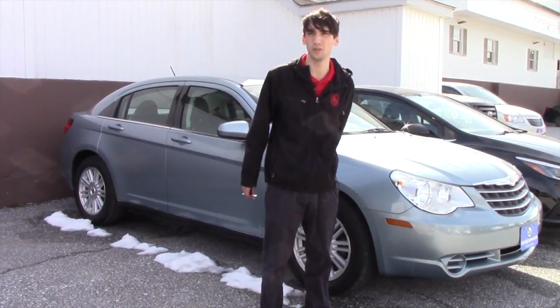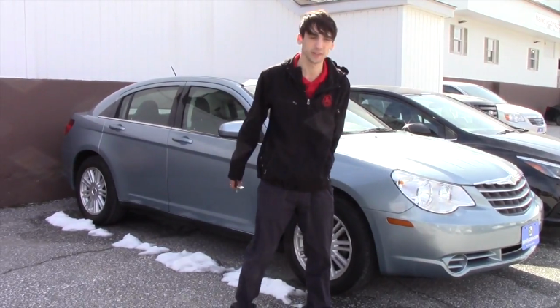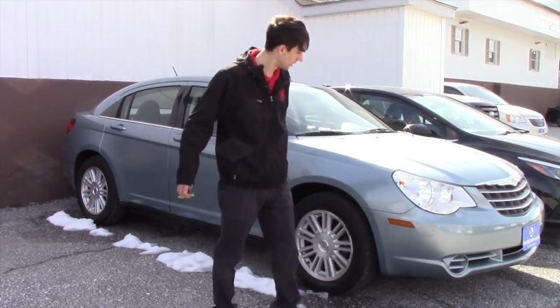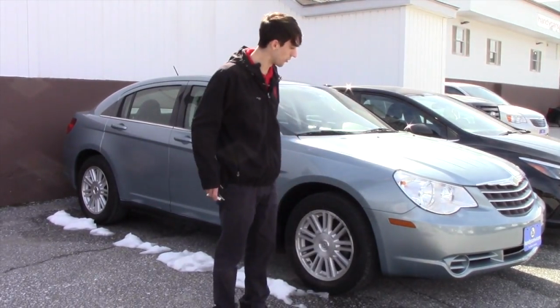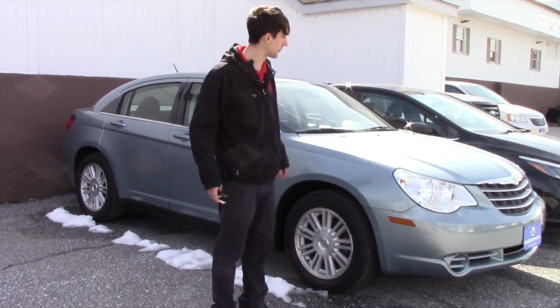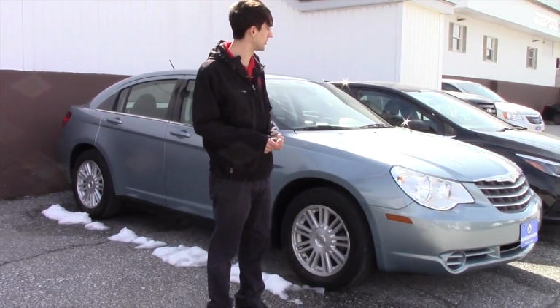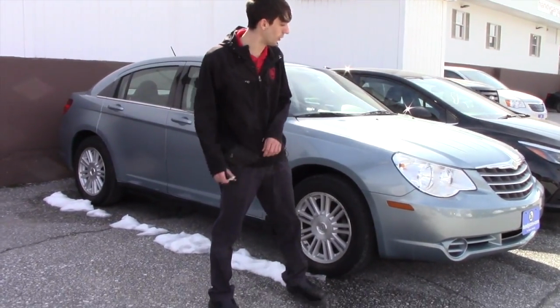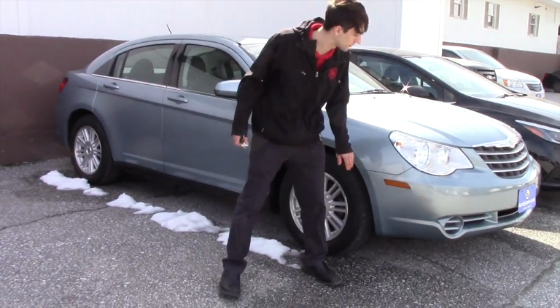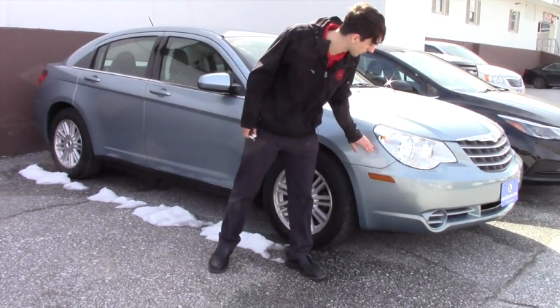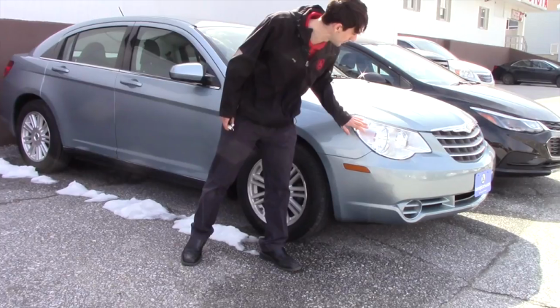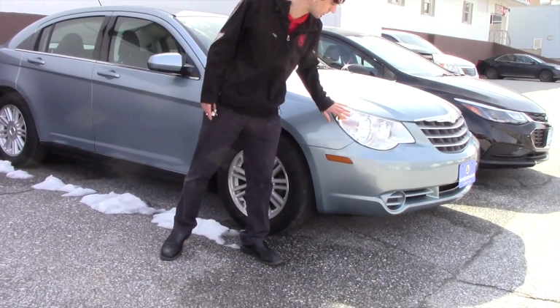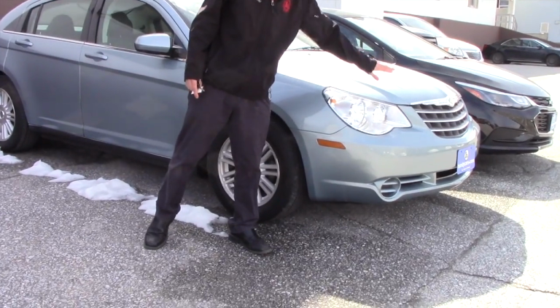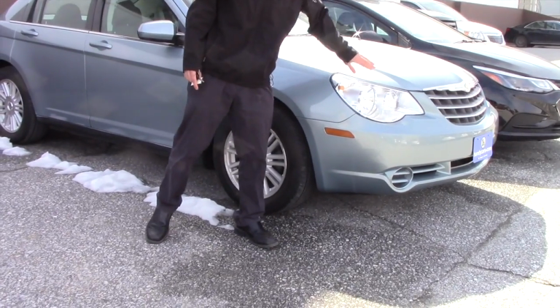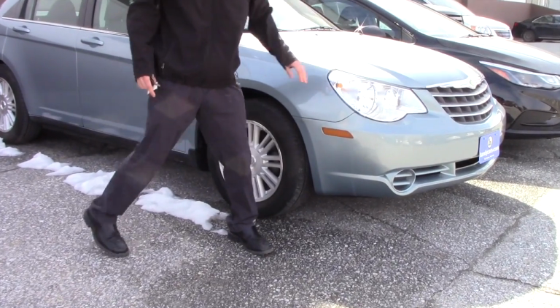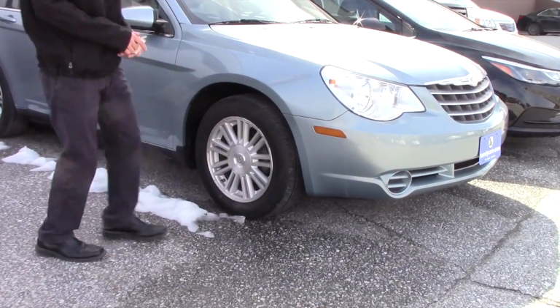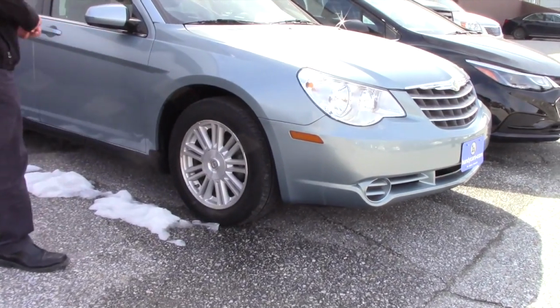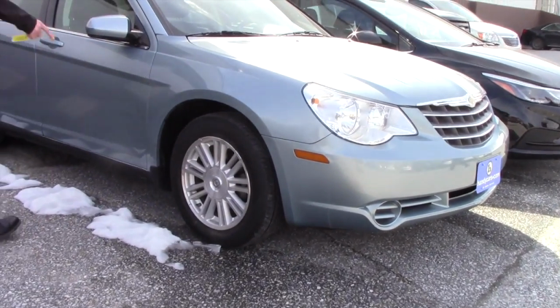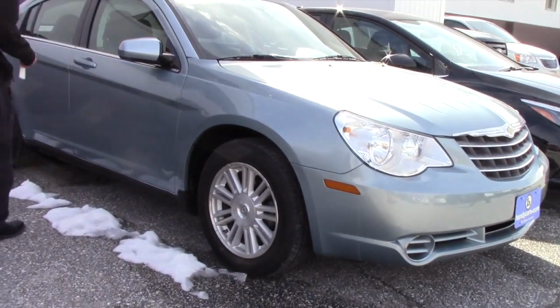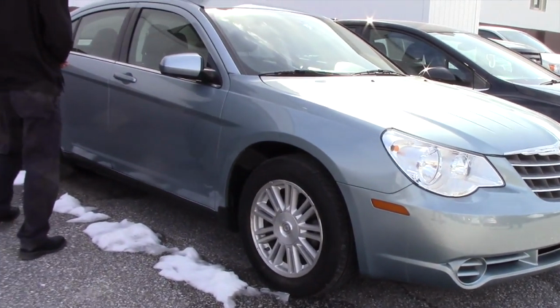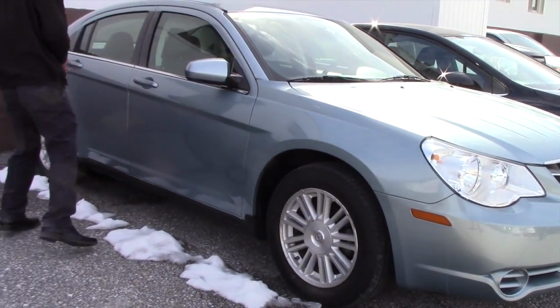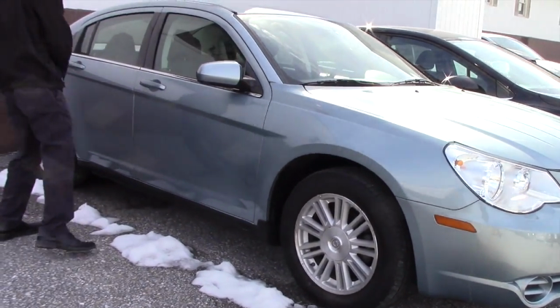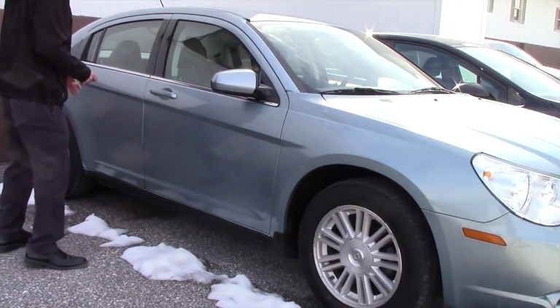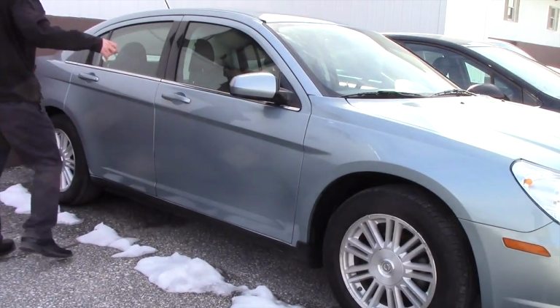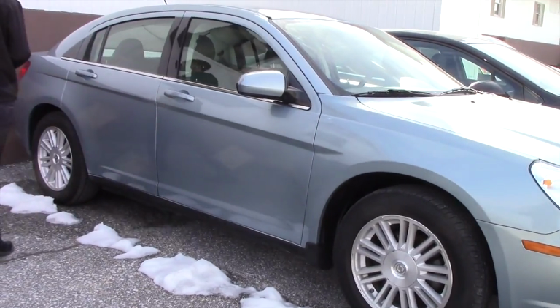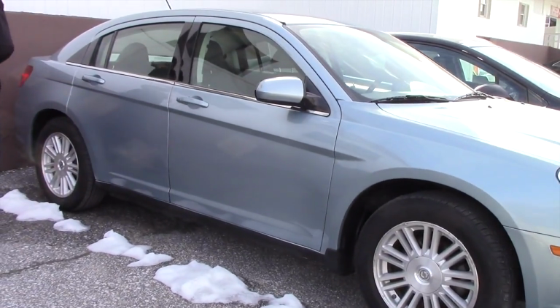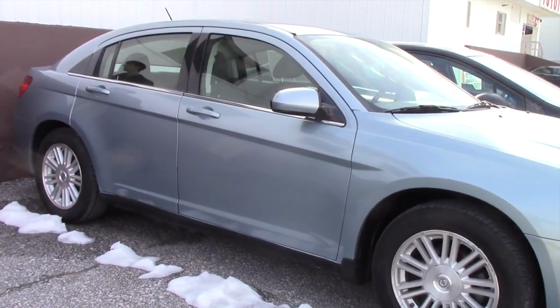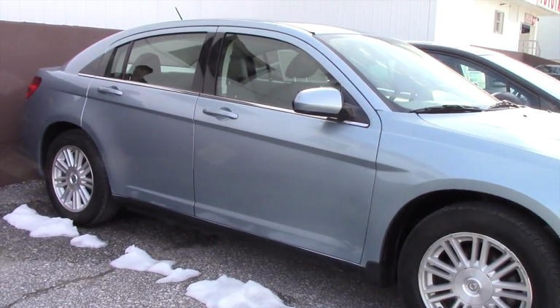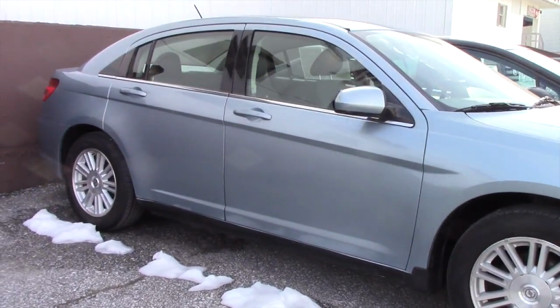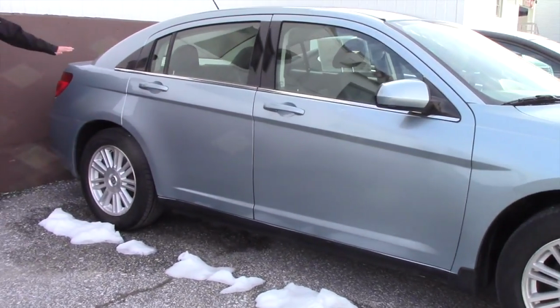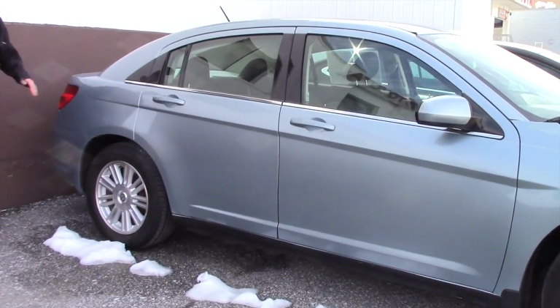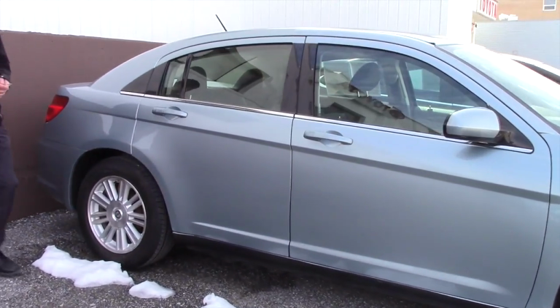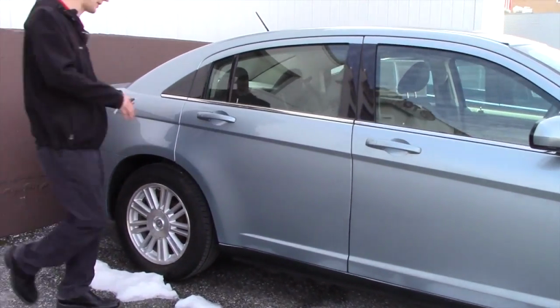Really good miles on this one. Going over some of the features — it's an '08 Chrysler Sebring Touring. You're going to have the chrome grille, the headlights, the Chrysler alloy rims, color-keyed mirrors on the side. It's a midsize sedan, so there's a good amount of space in the back.